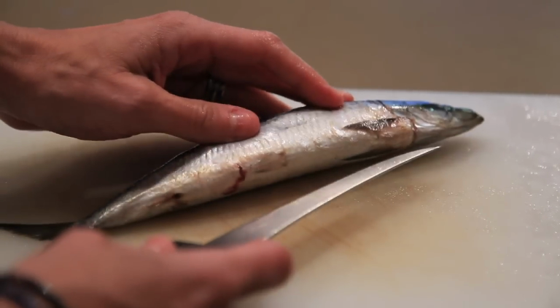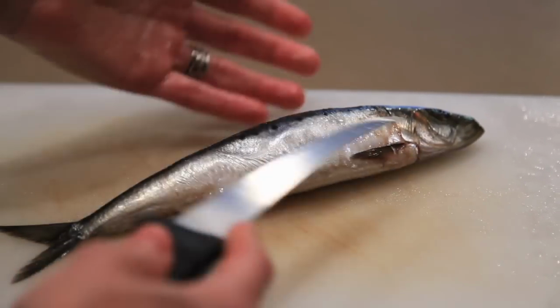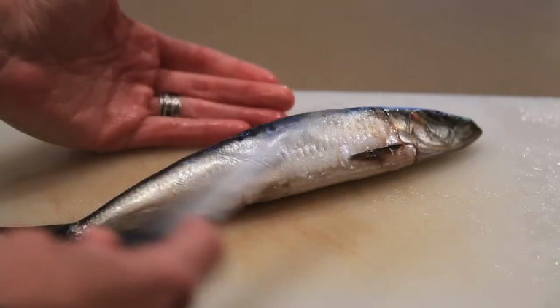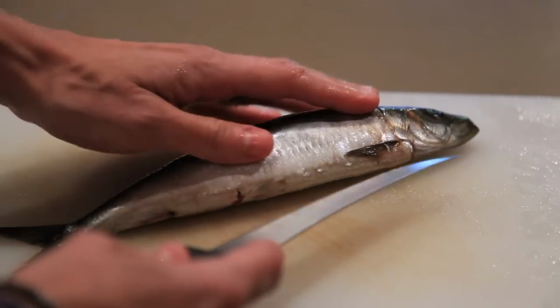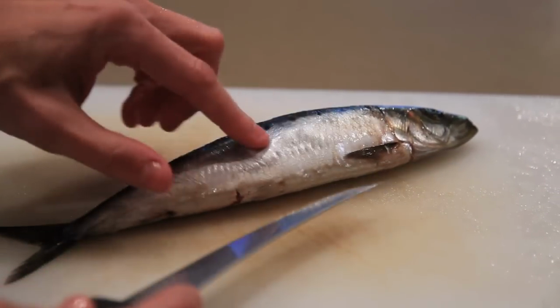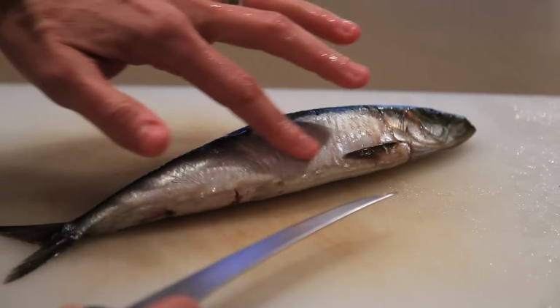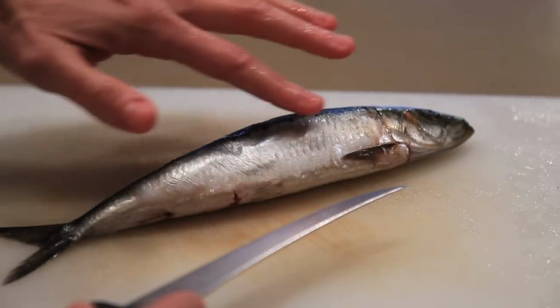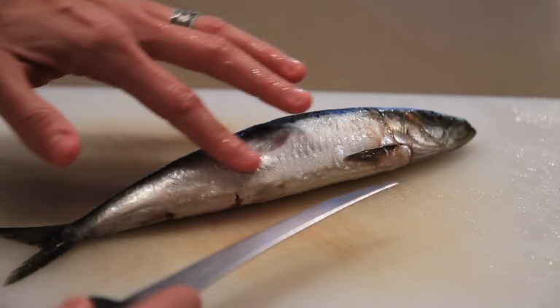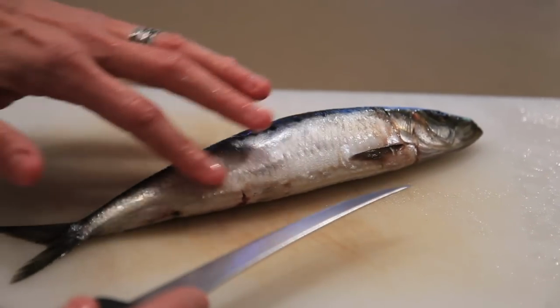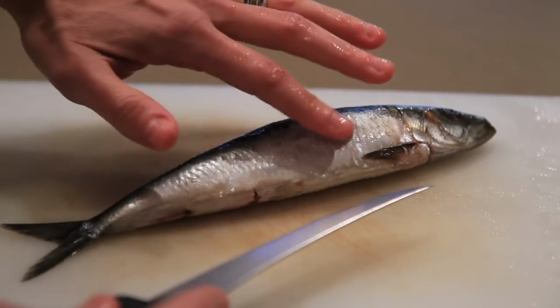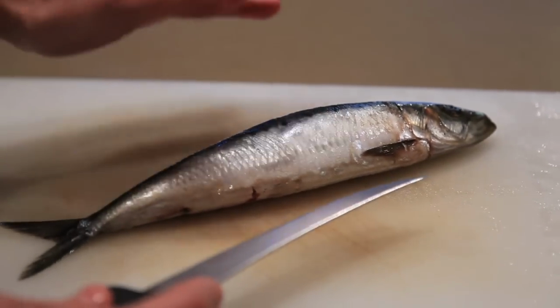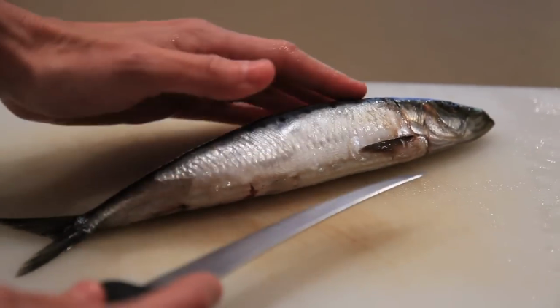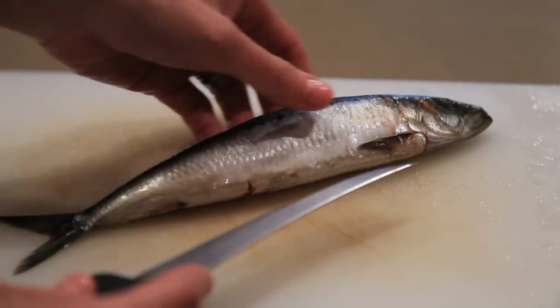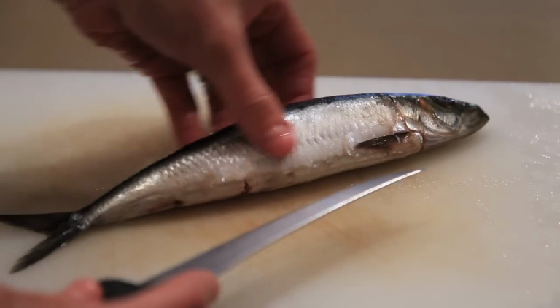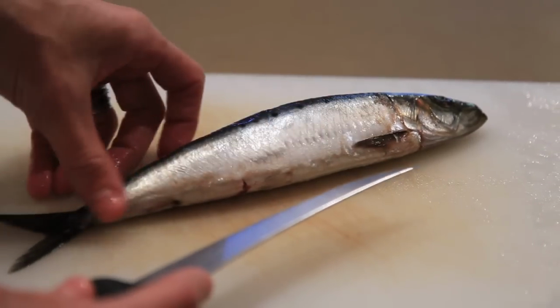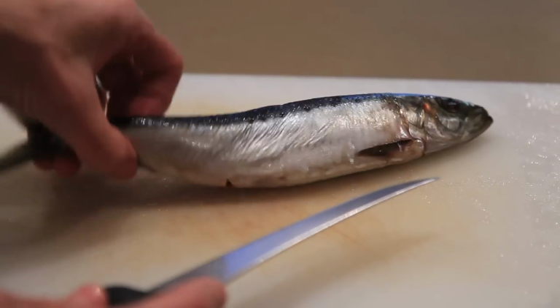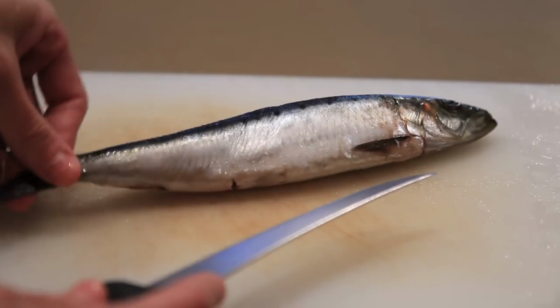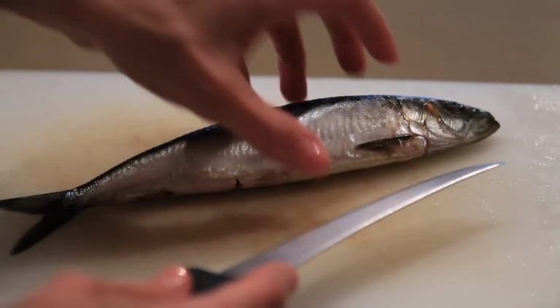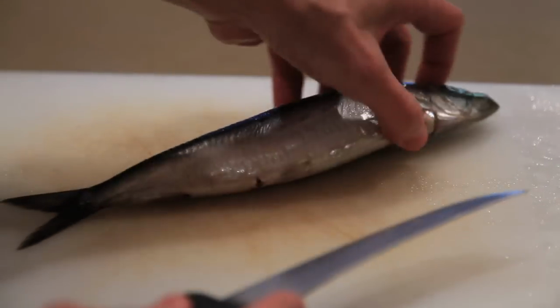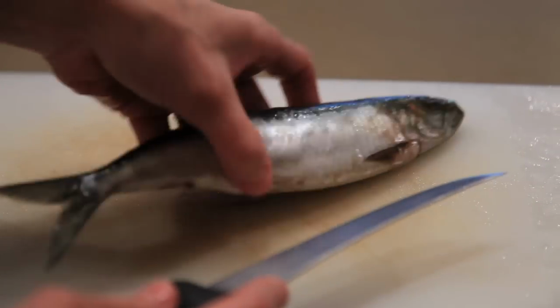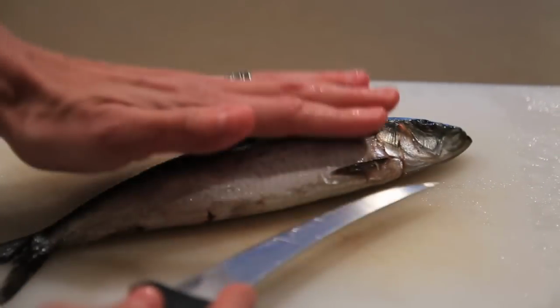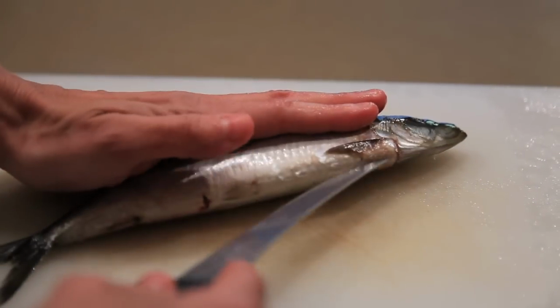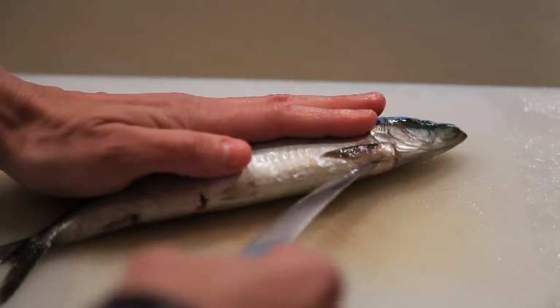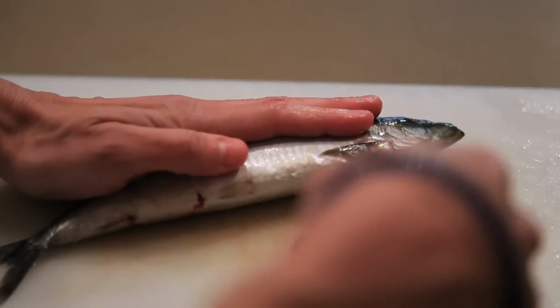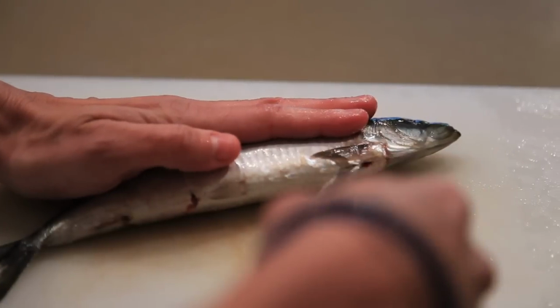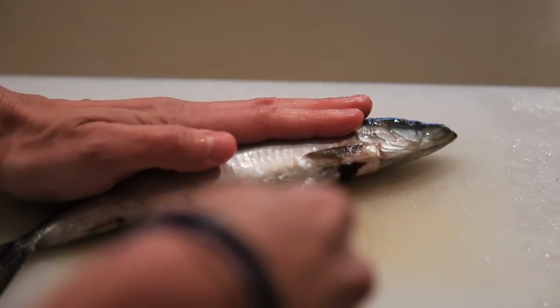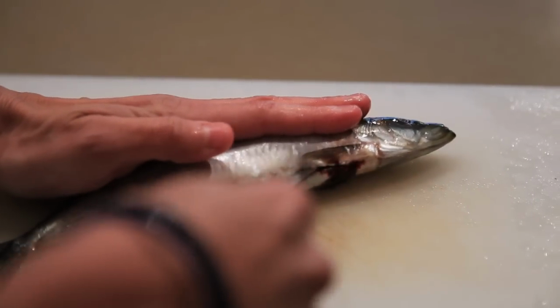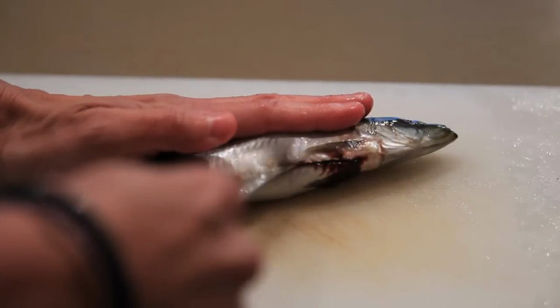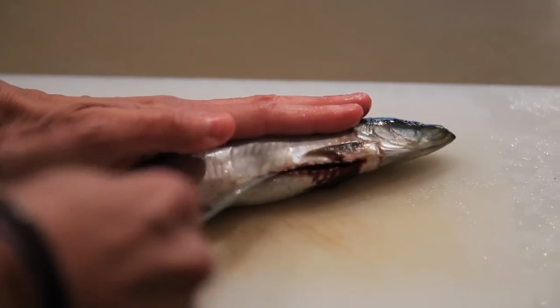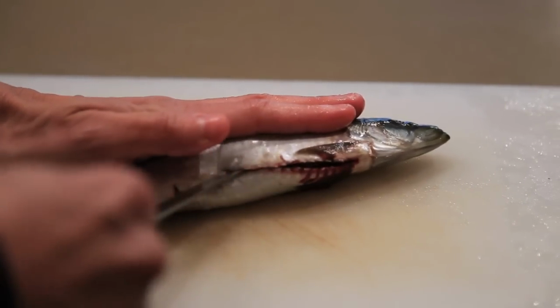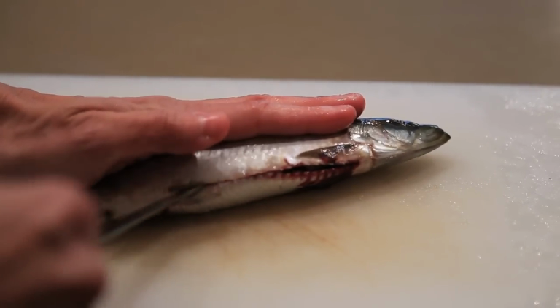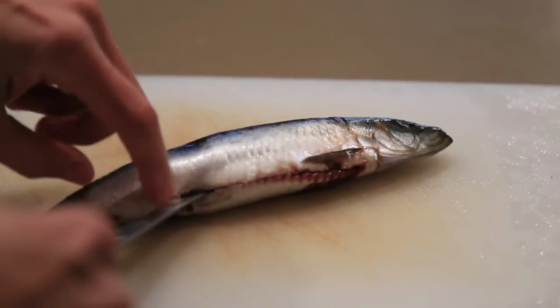Now I'm going to take the guts out of the fish. You can see that the flesh is very soft and you want to be very delicate with sardines — they don't have a very long shelf life, so handle them pretty gently. I'm going to take the tip of my knife and cut right here and go all the way down to right there.